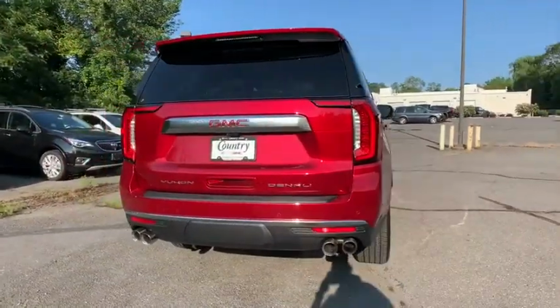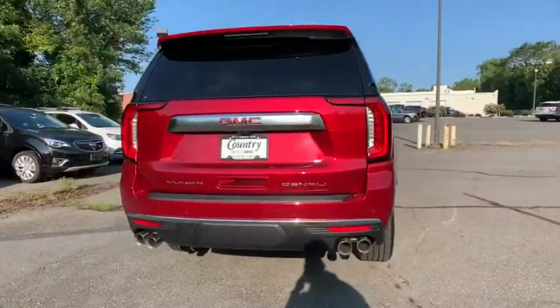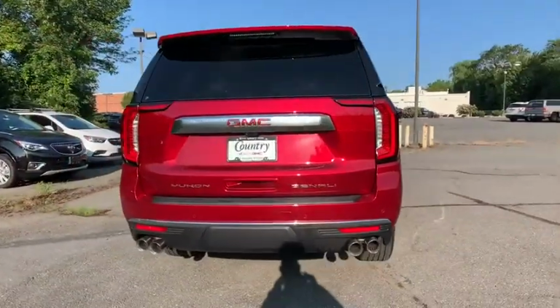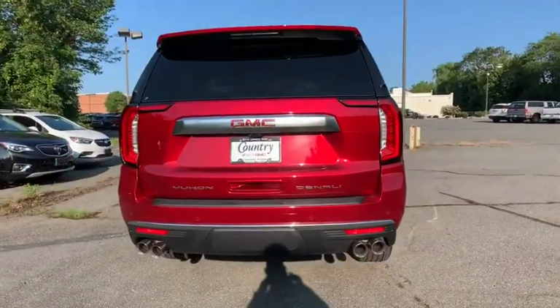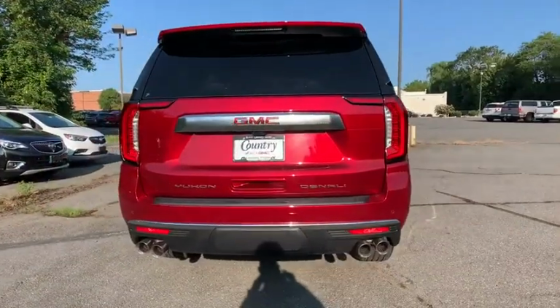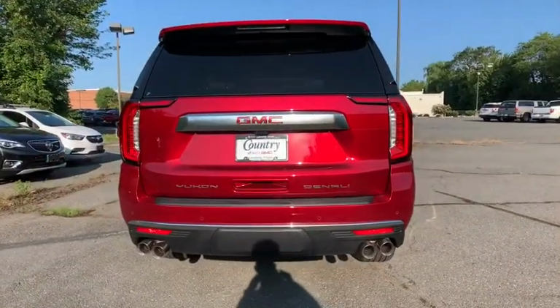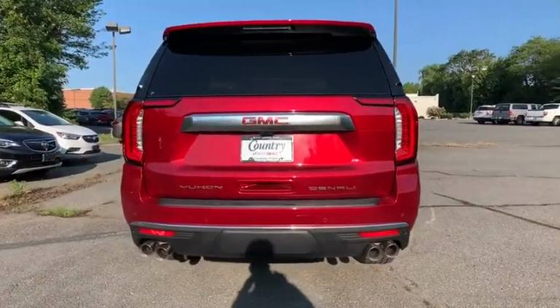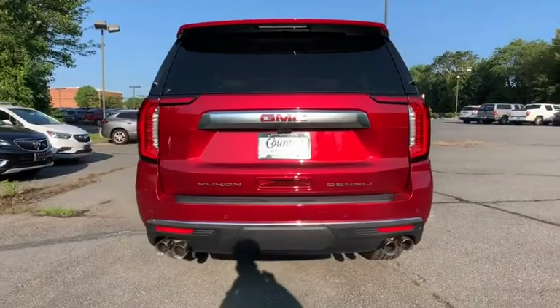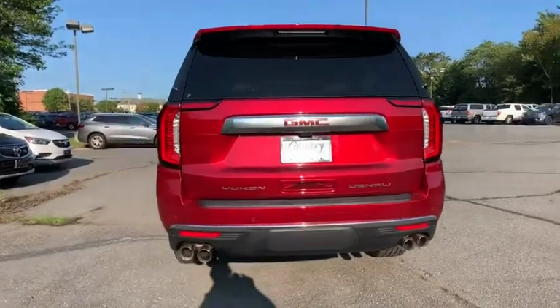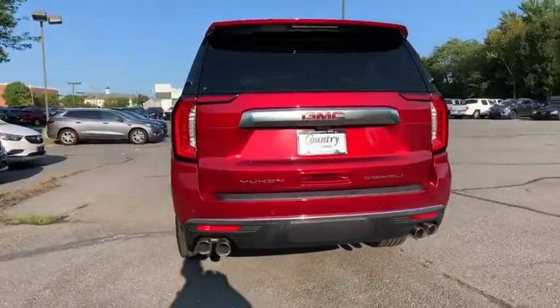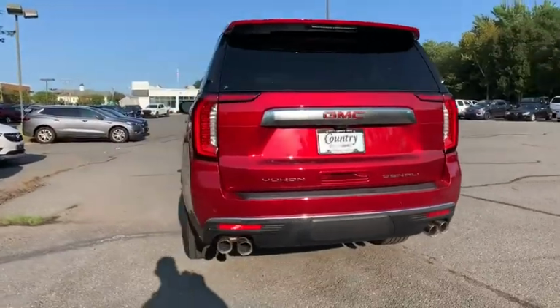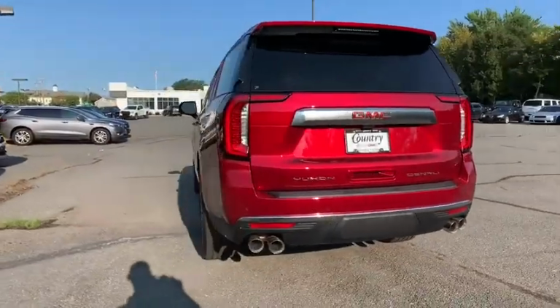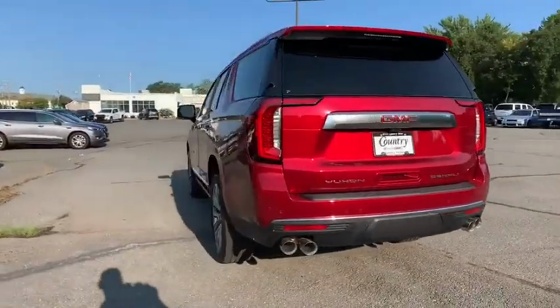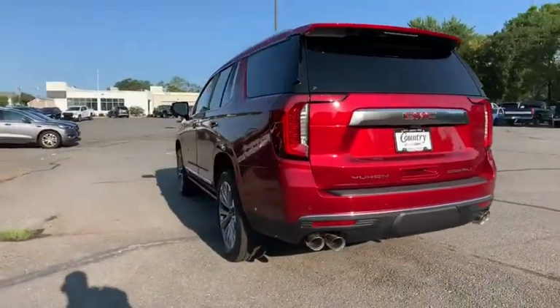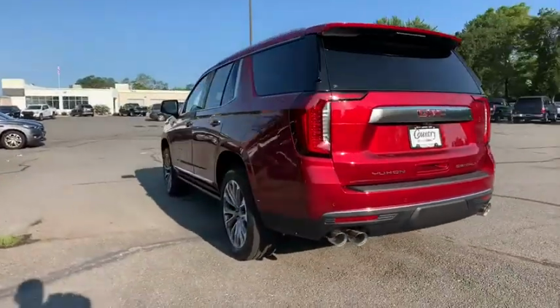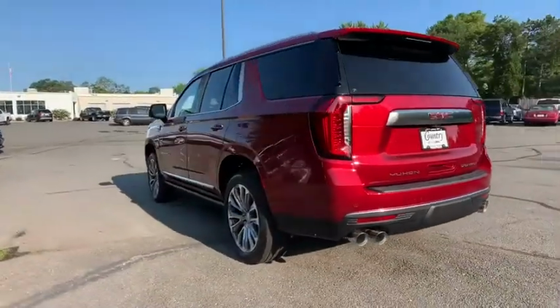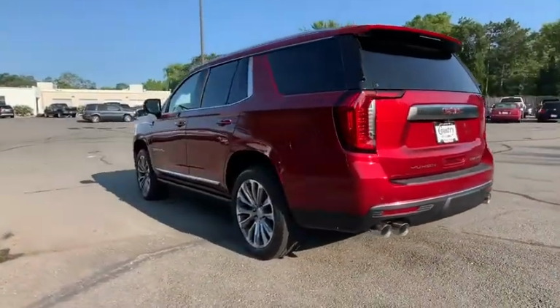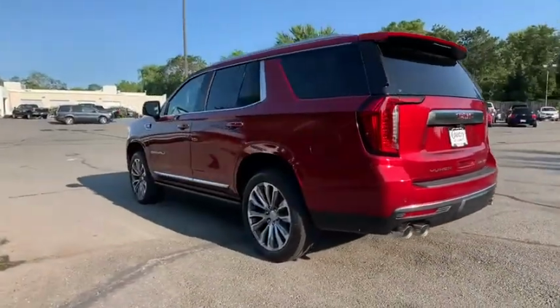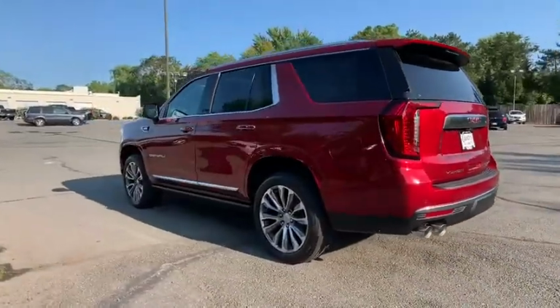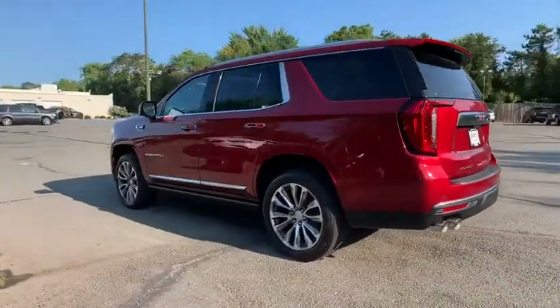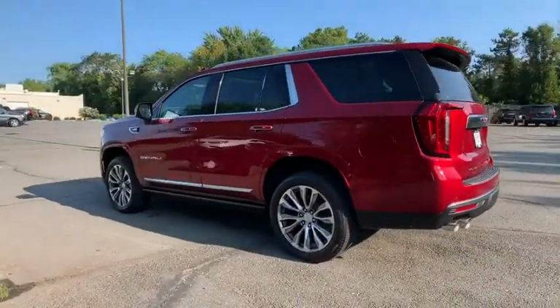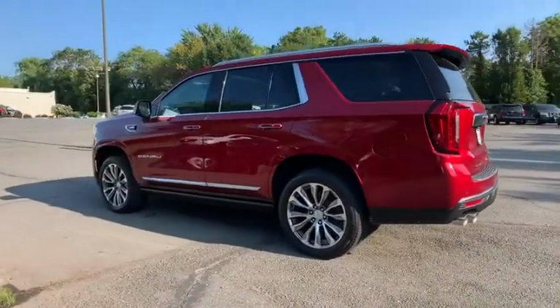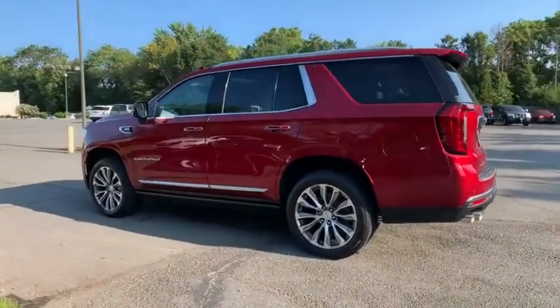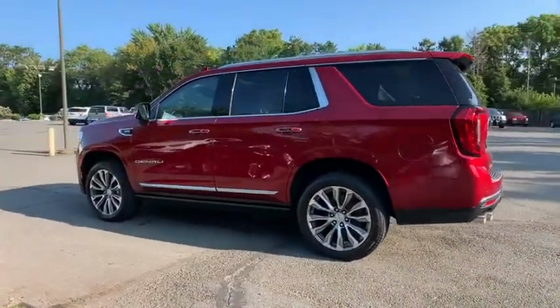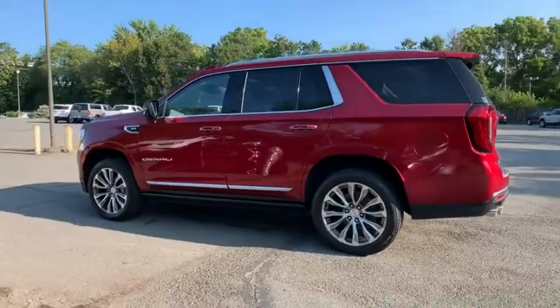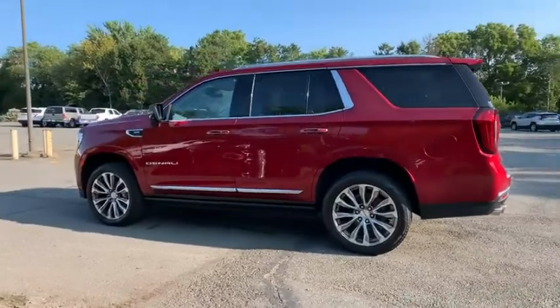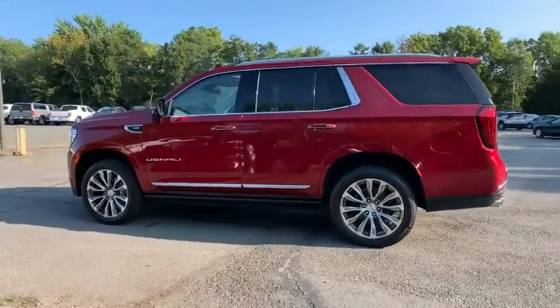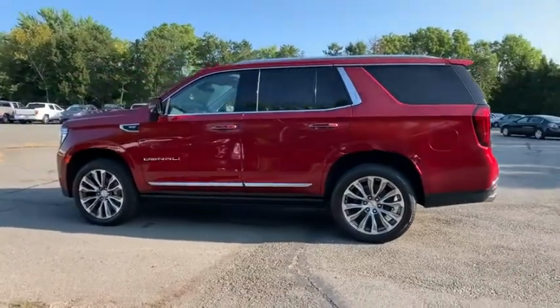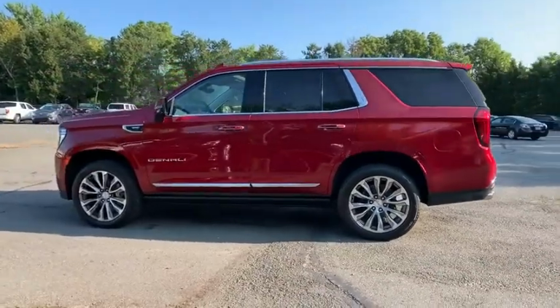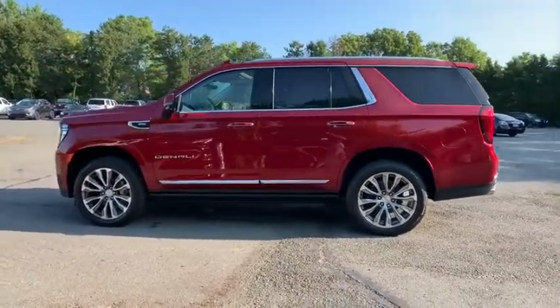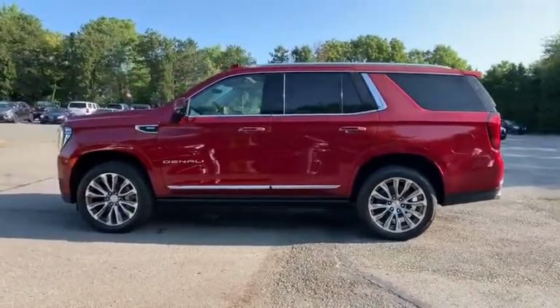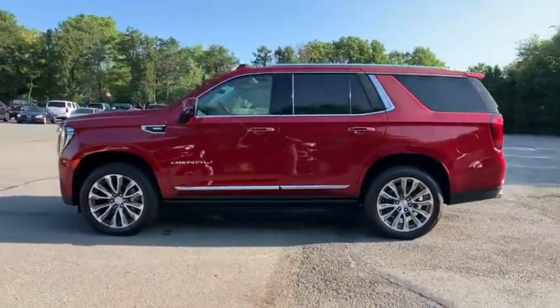Here are some of this vehicle's great options: power passenger seat, navigation system, traction control, power liftgate, dual airbags, power steering, and alloy wheels.